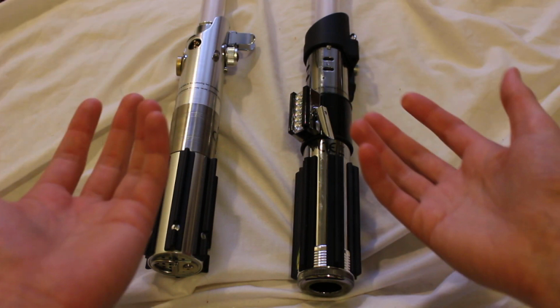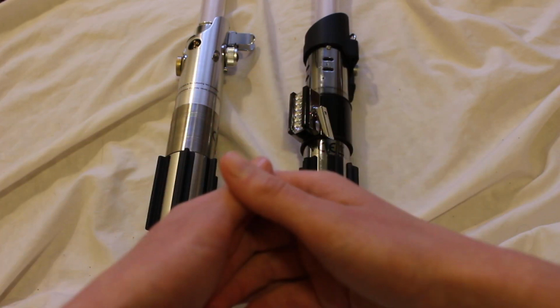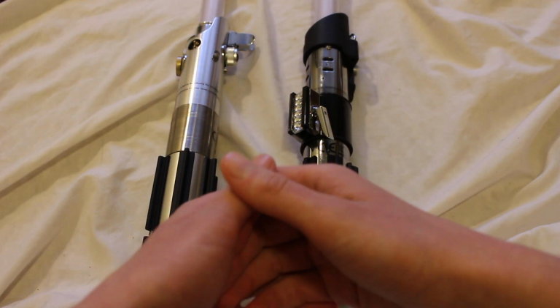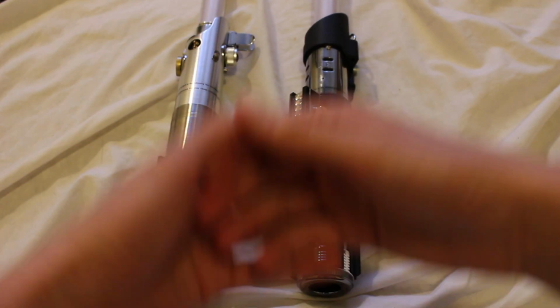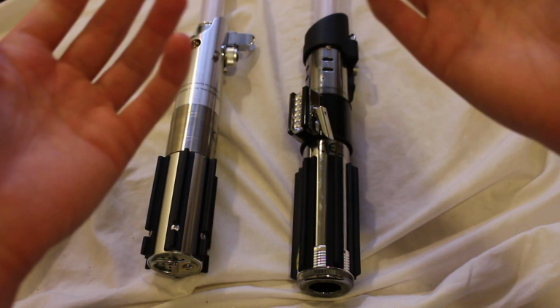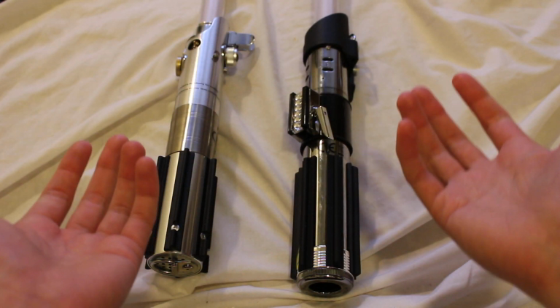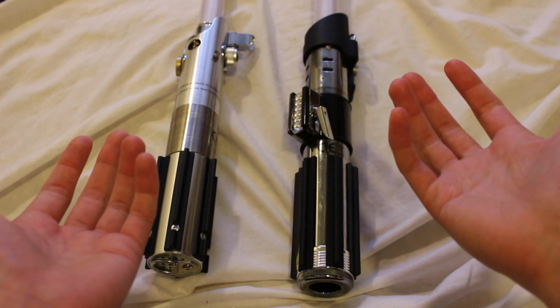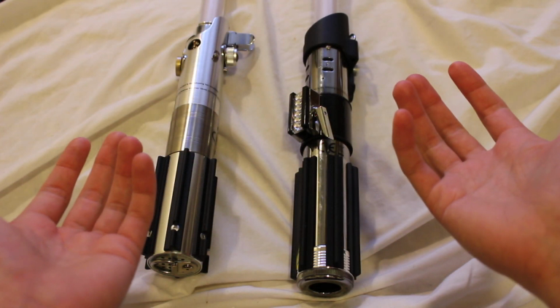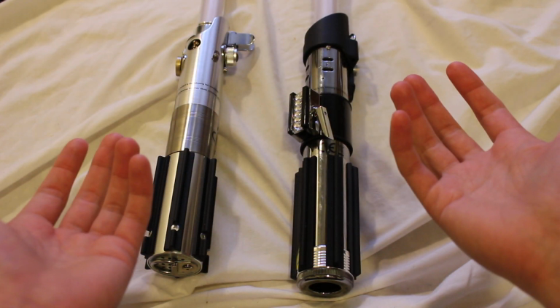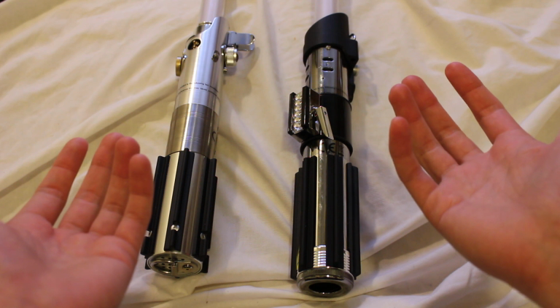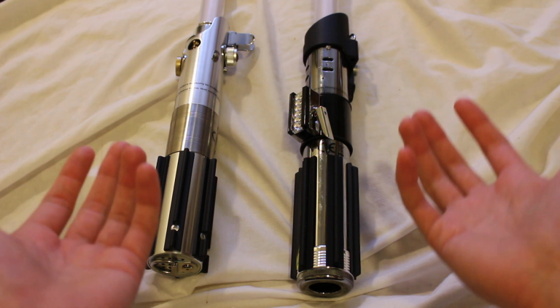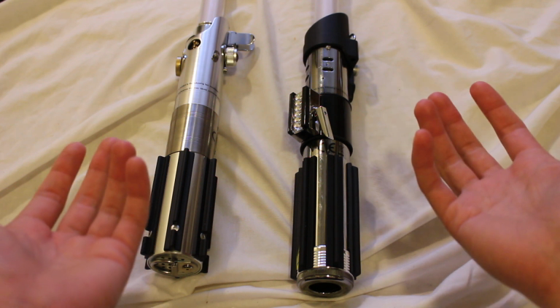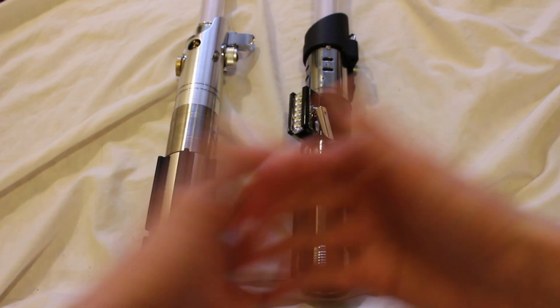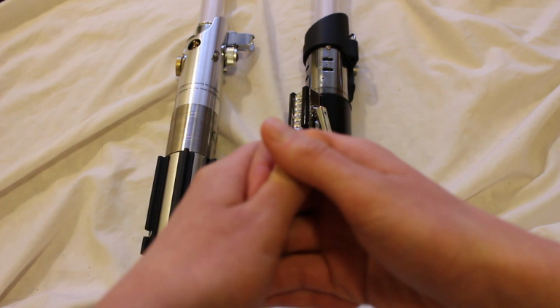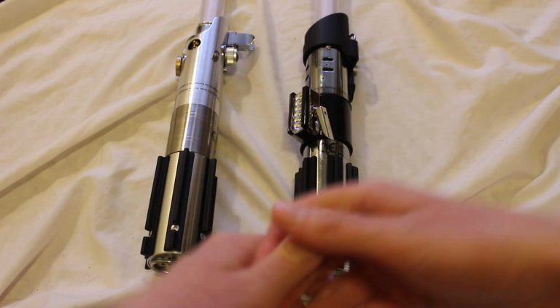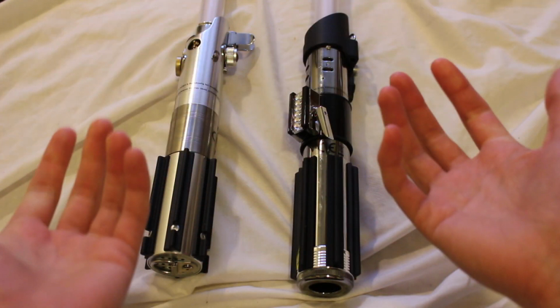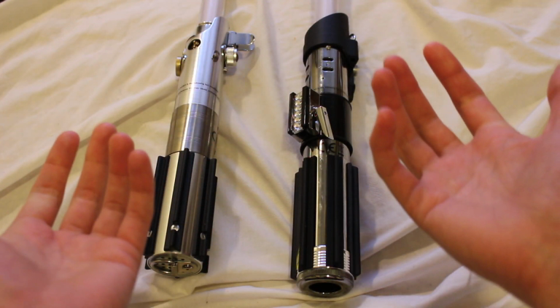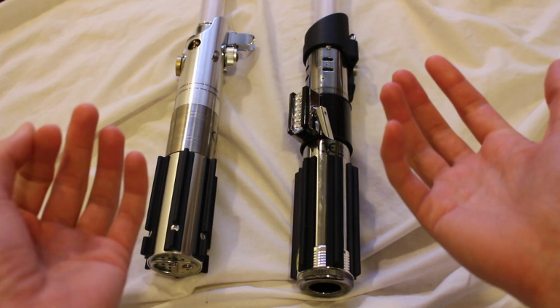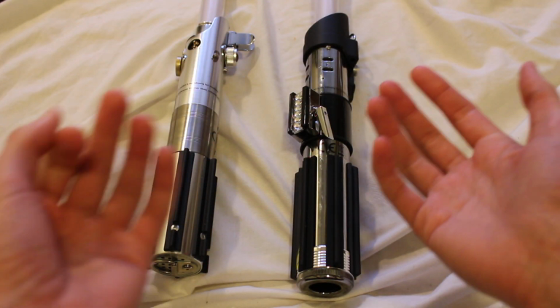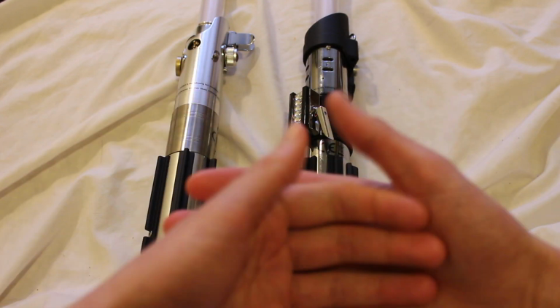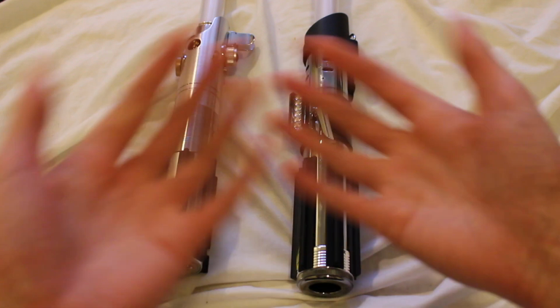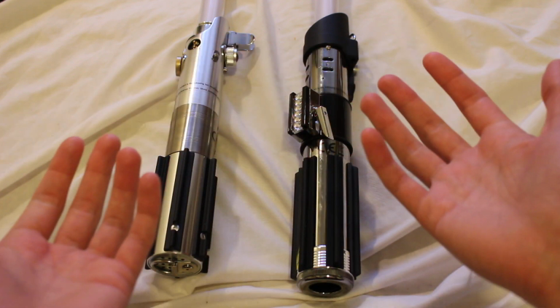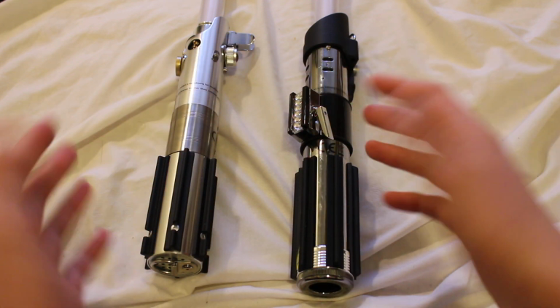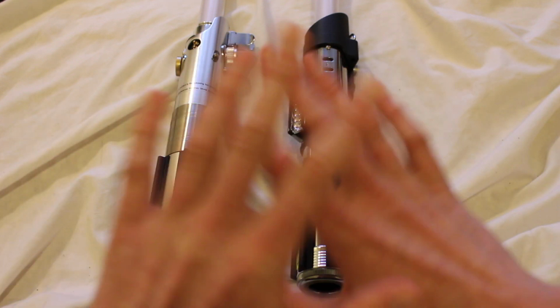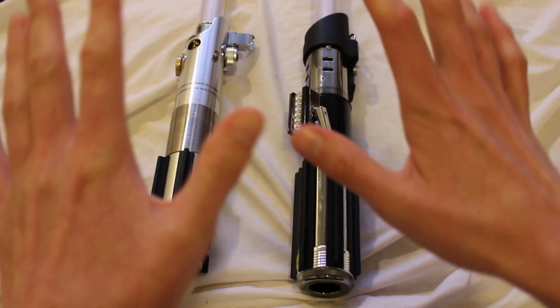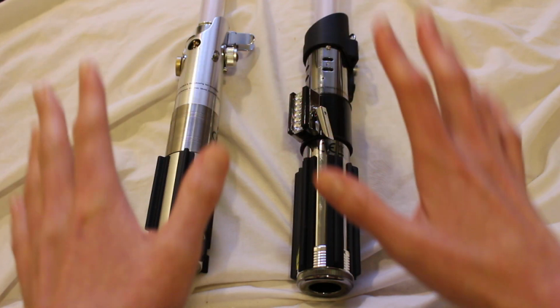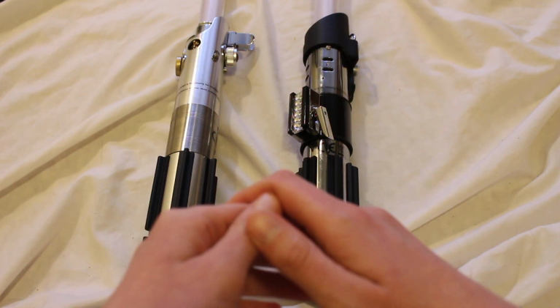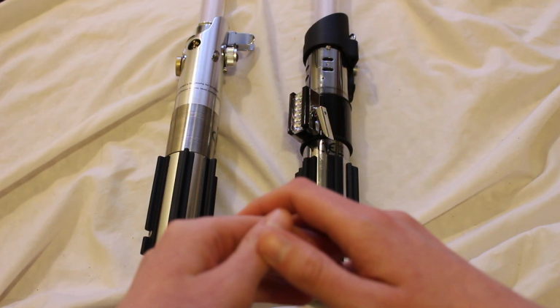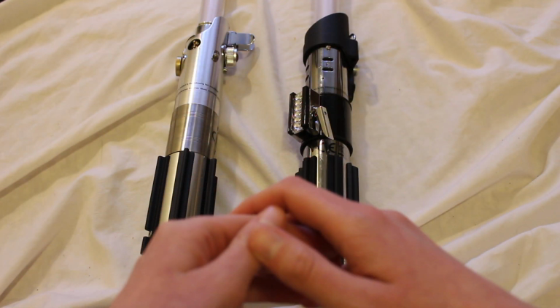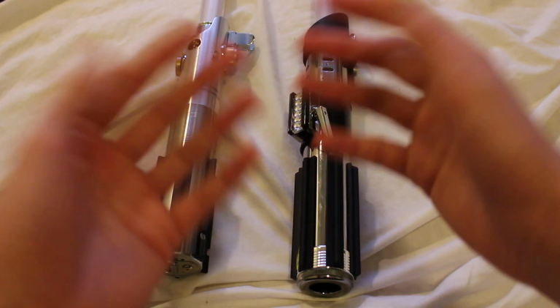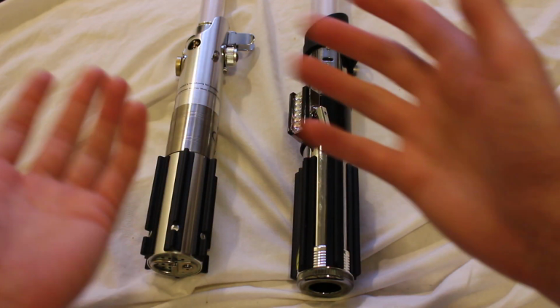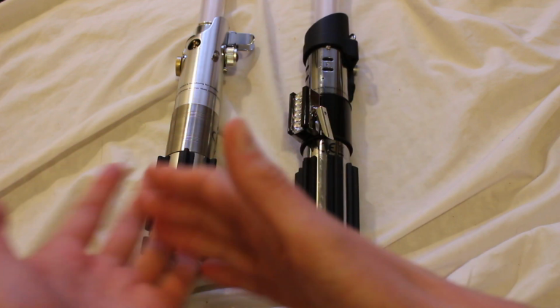What's the difference between Star Wars the Black Series lightsabers and Star Wars Force FX lightsabers? So the Black Series, you guys, is a line by Hasbro that includes lots of different things.